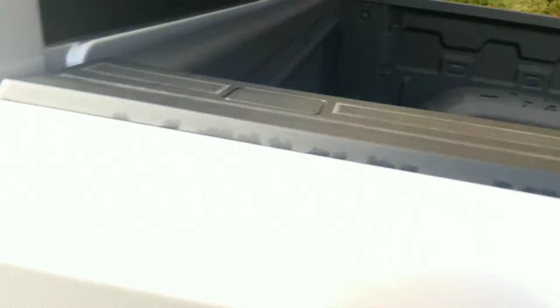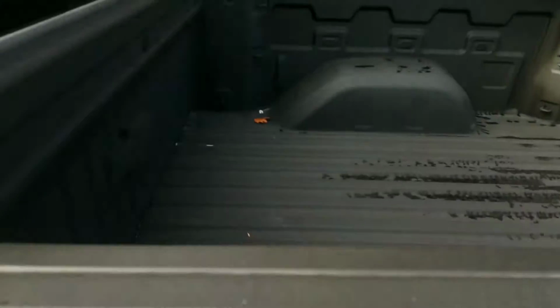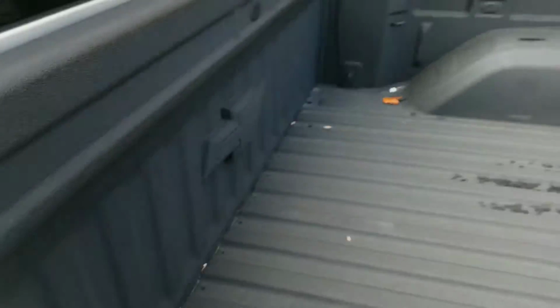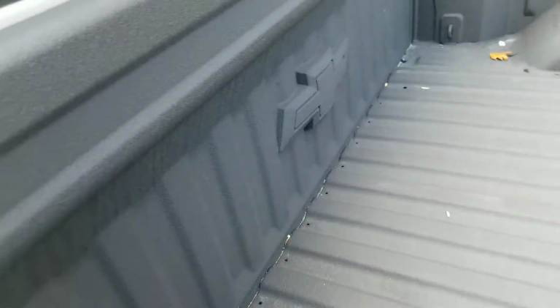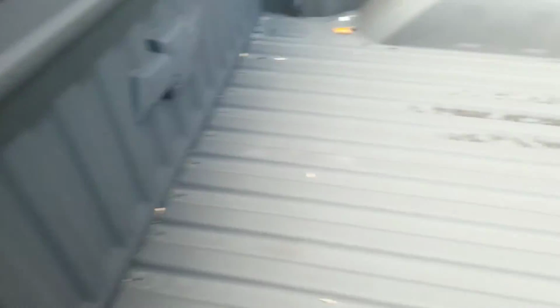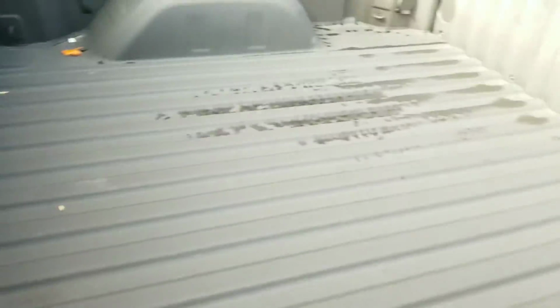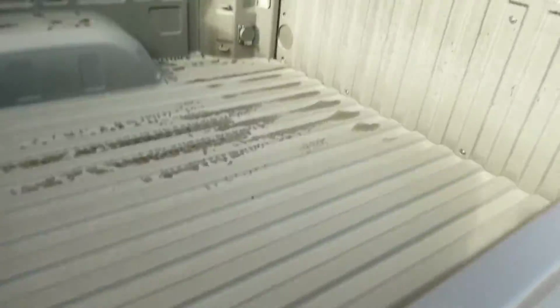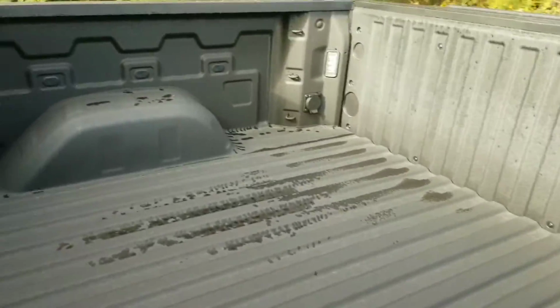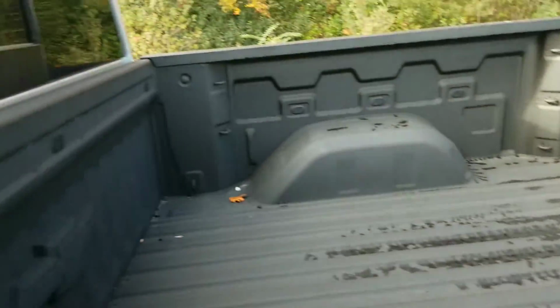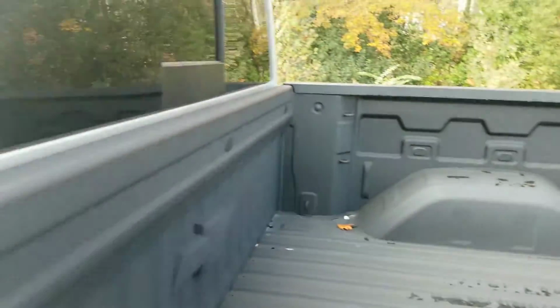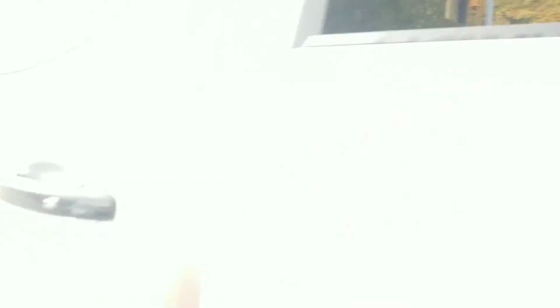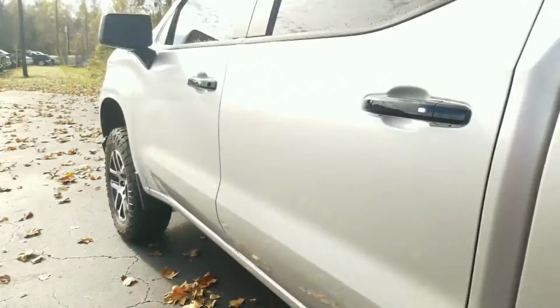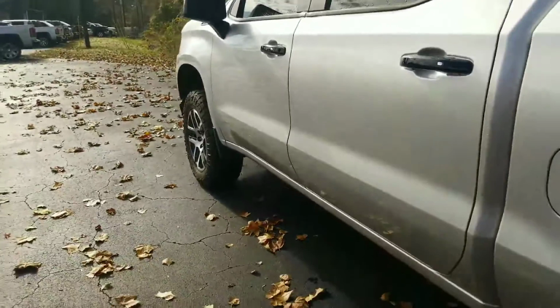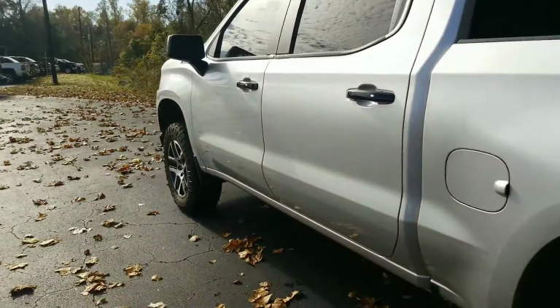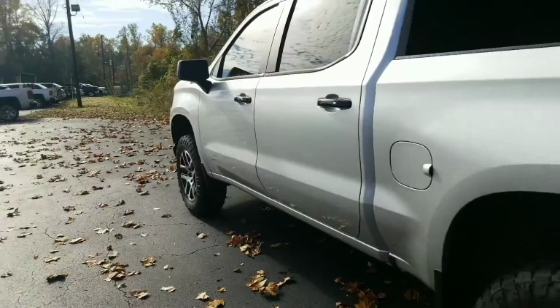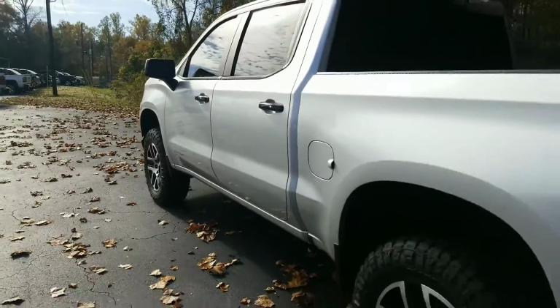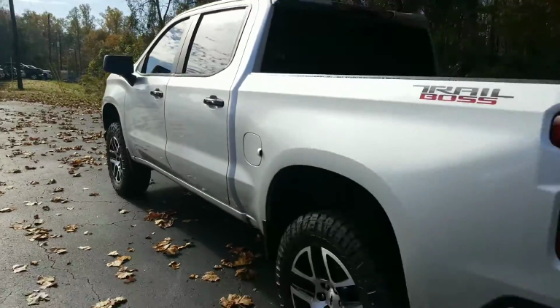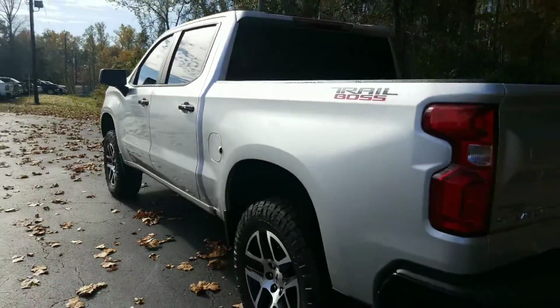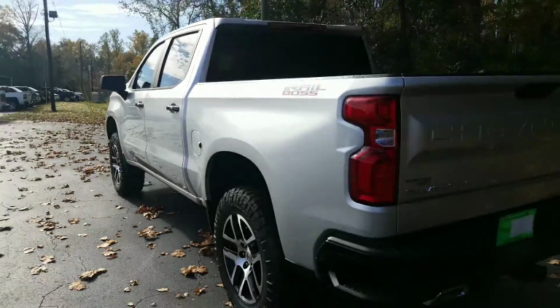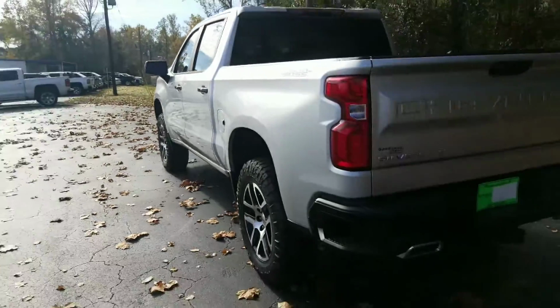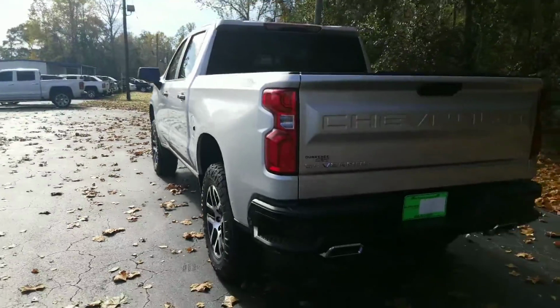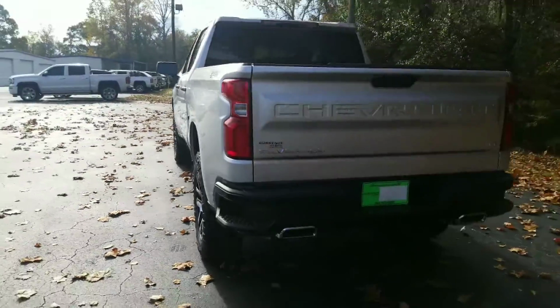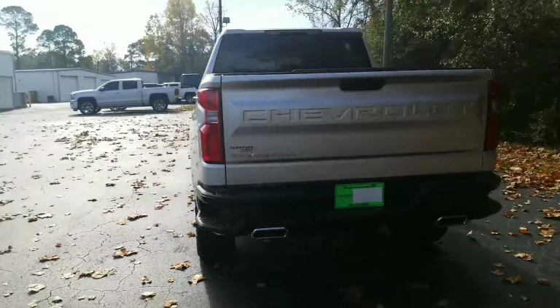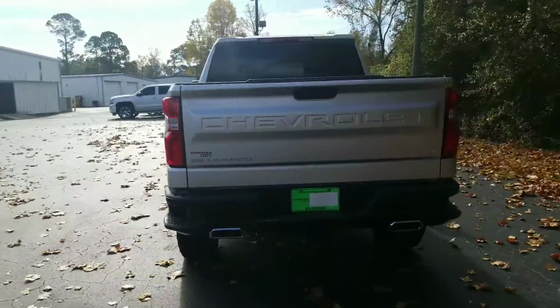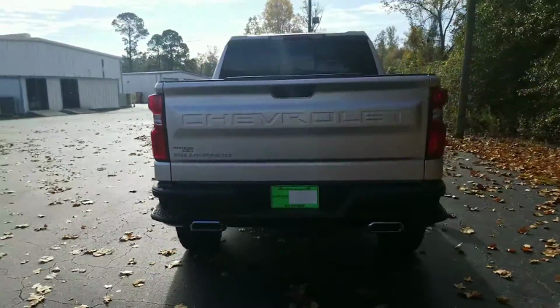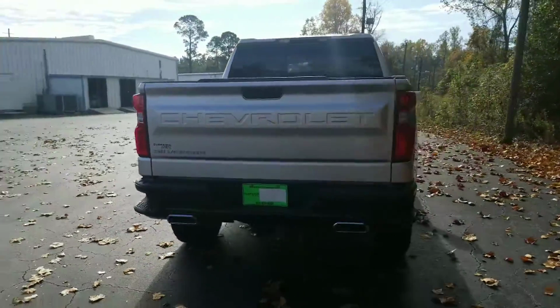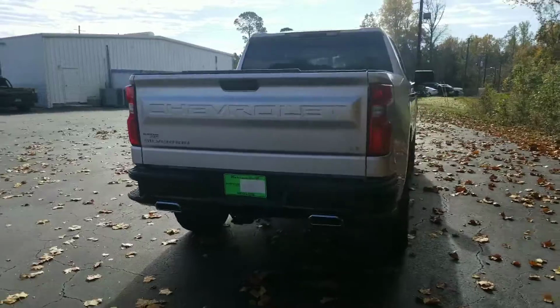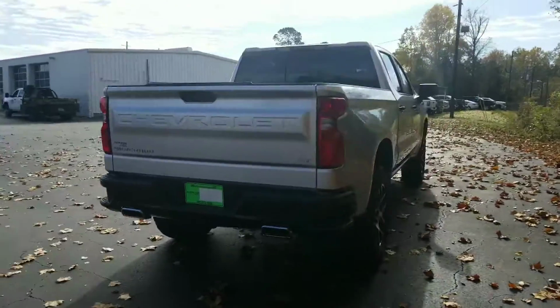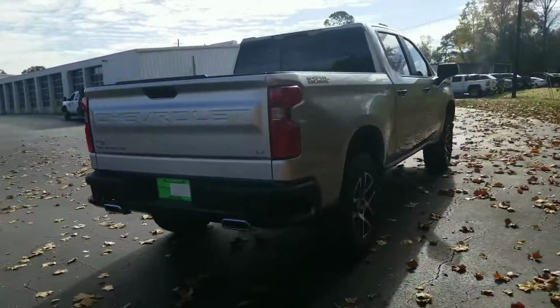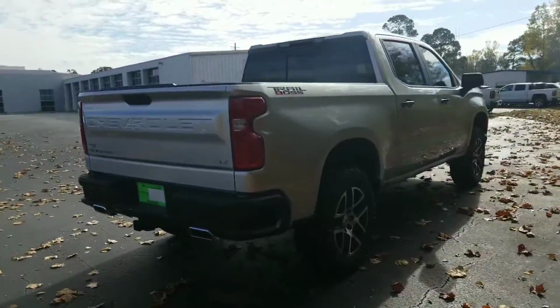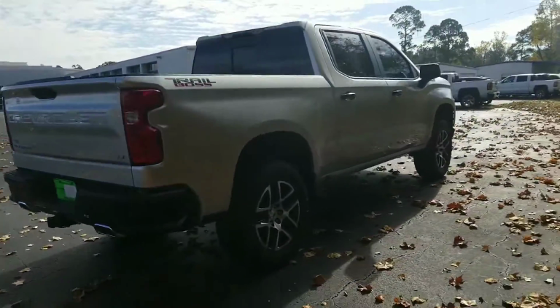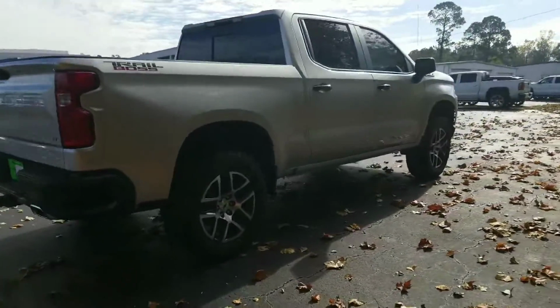The truck comes with a built-in Chevrolet bed liner, which is very awesome — protects your bed. Nice Trail Boss sticker right there on the side. Just overall awesome looking truck.